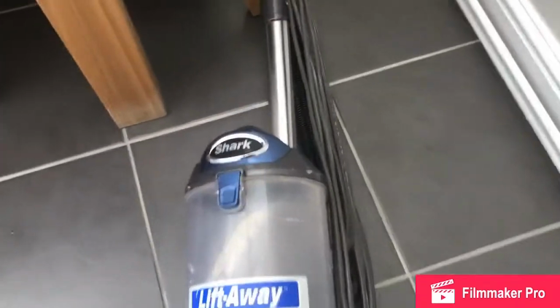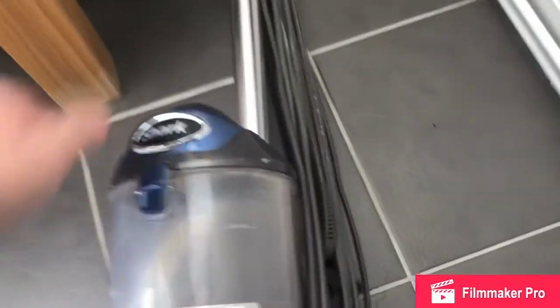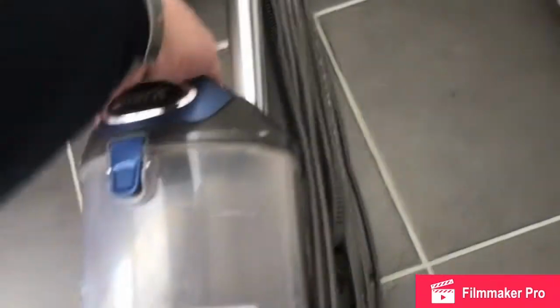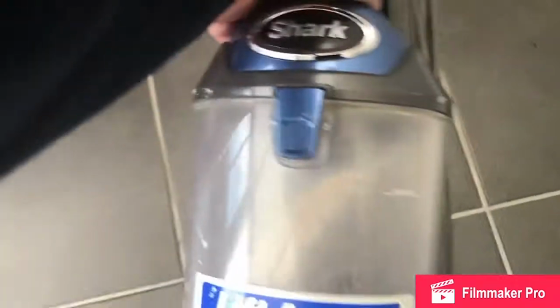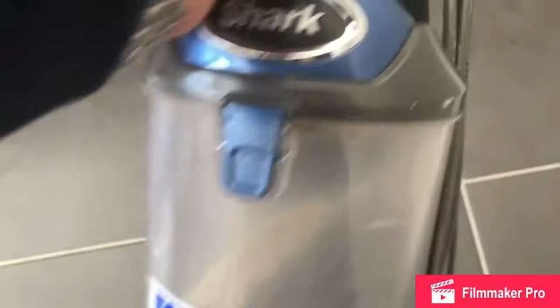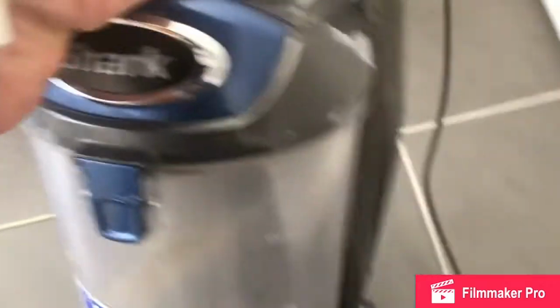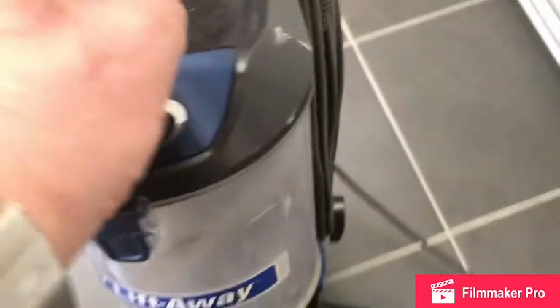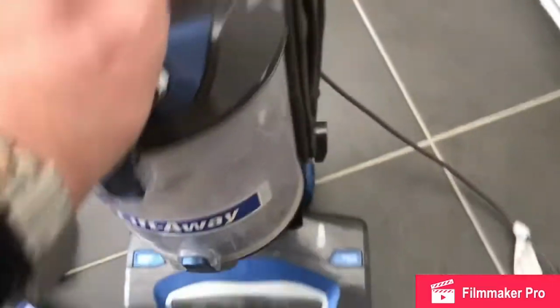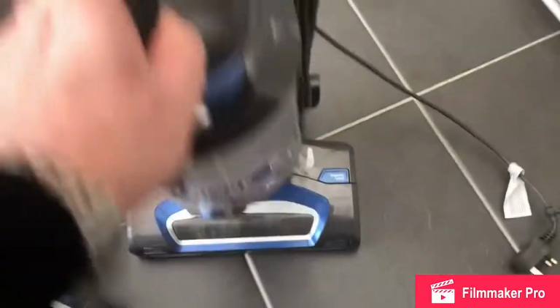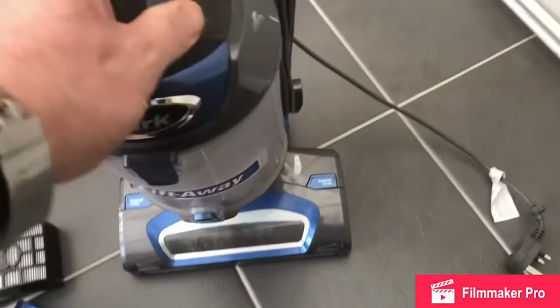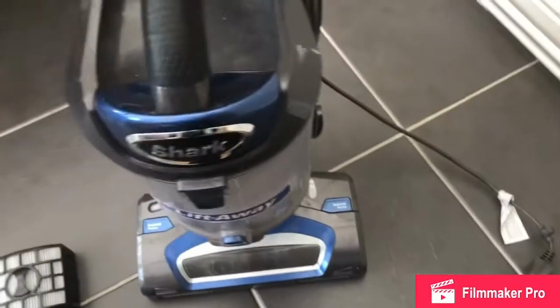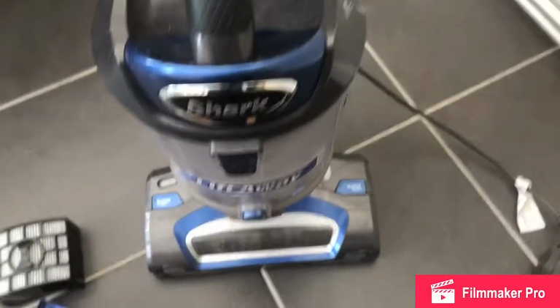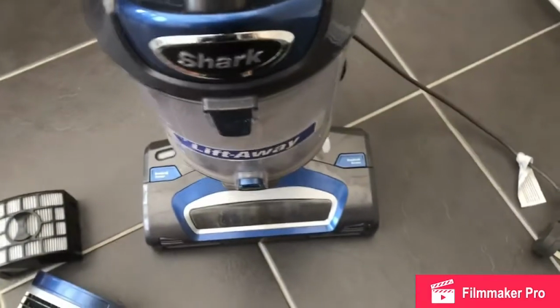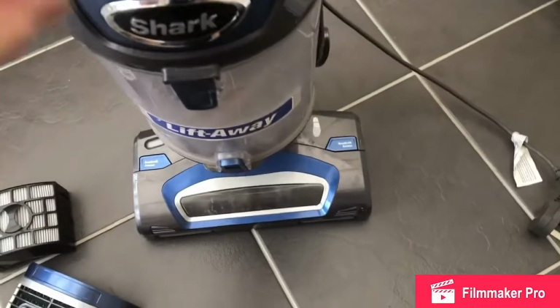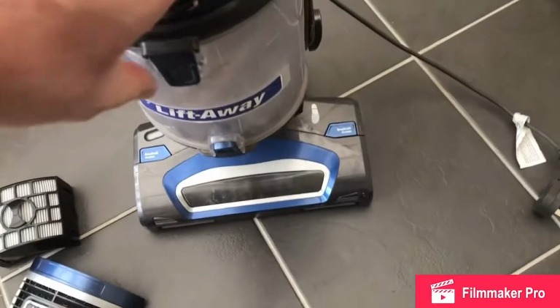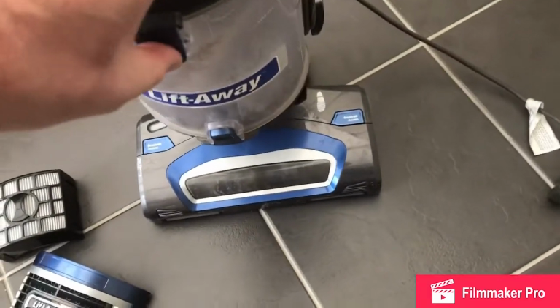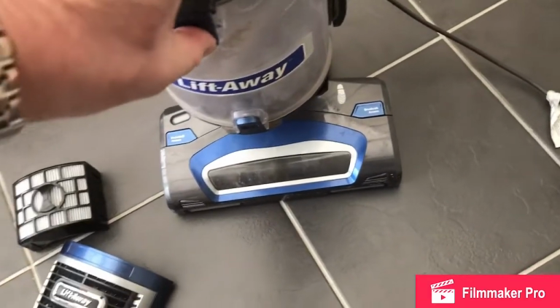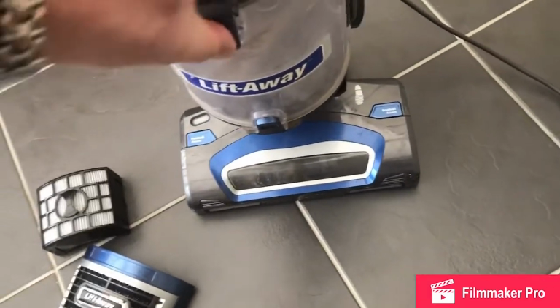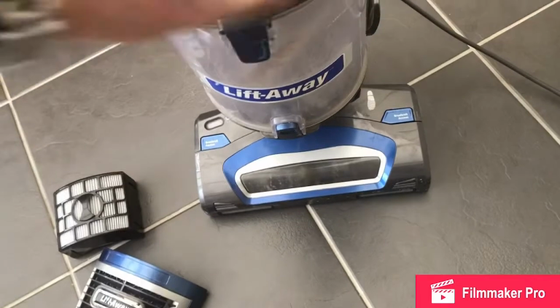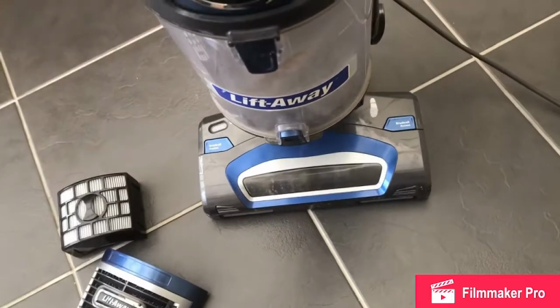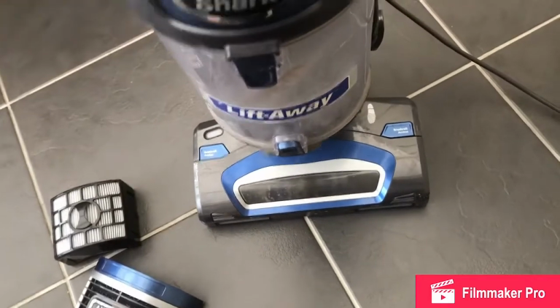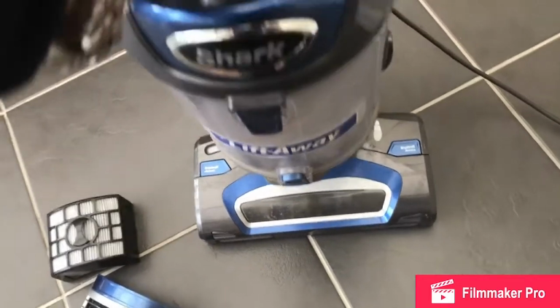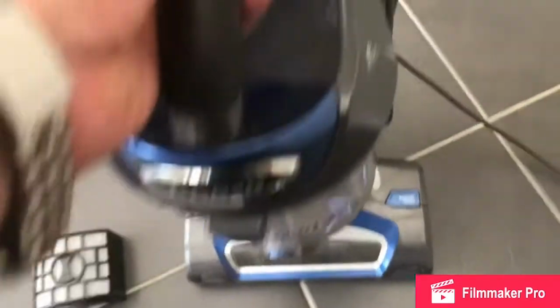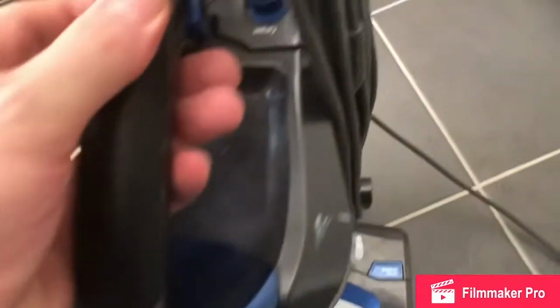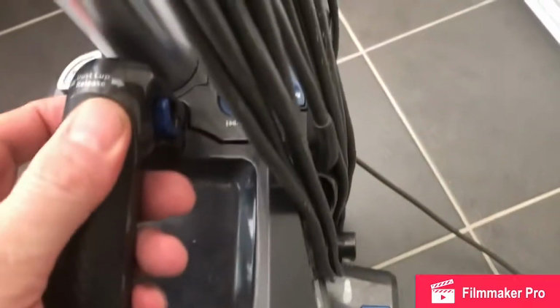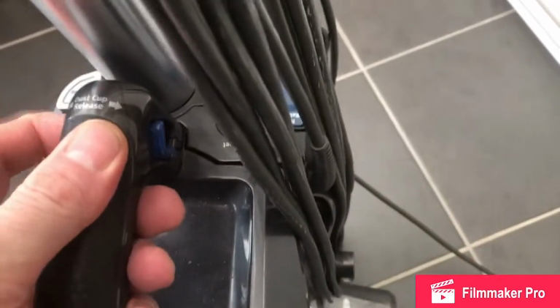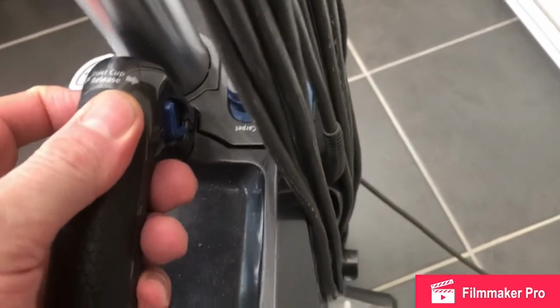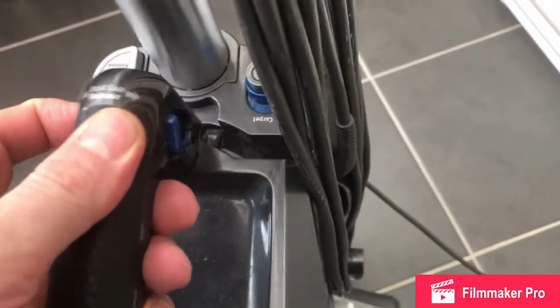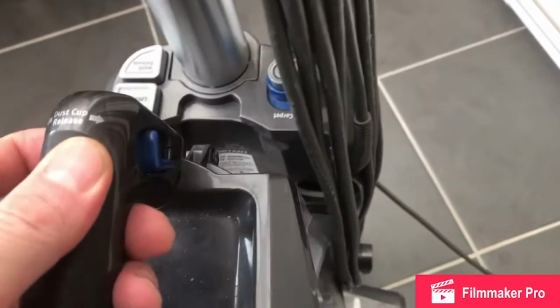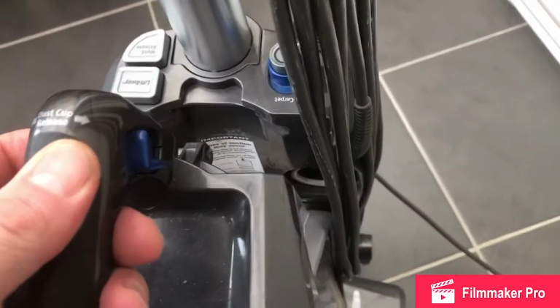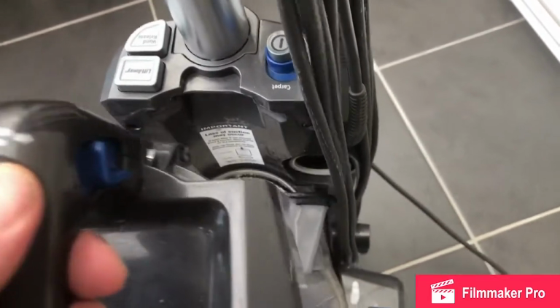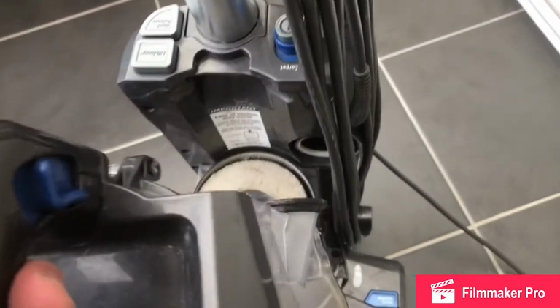Then, working up the Hoover, I'm going to put it back upright. You can remove the dust collection bin.